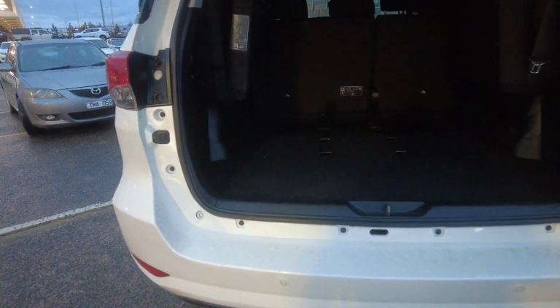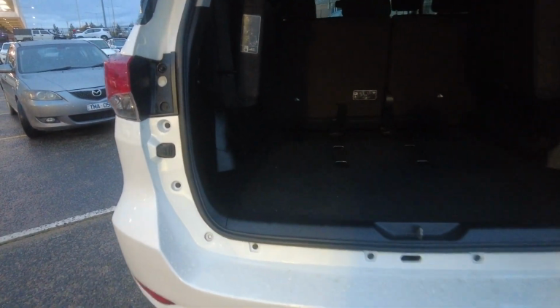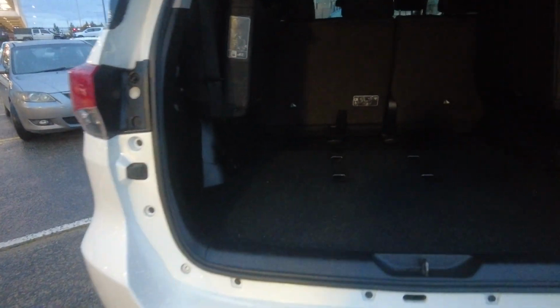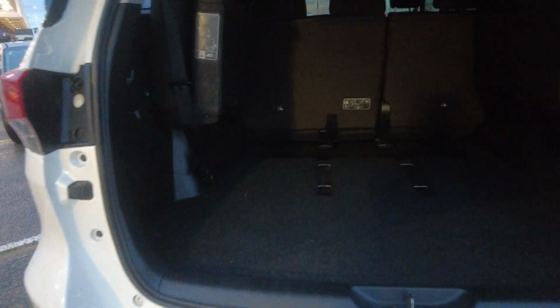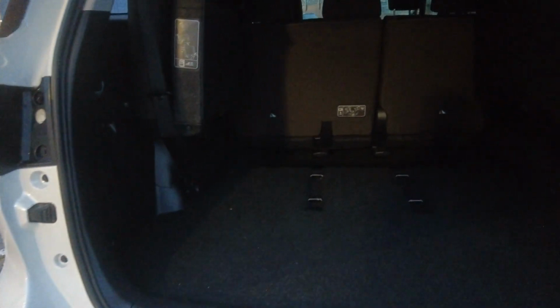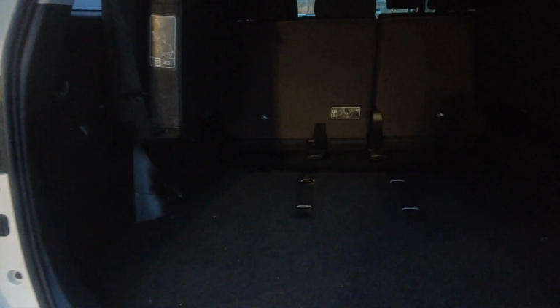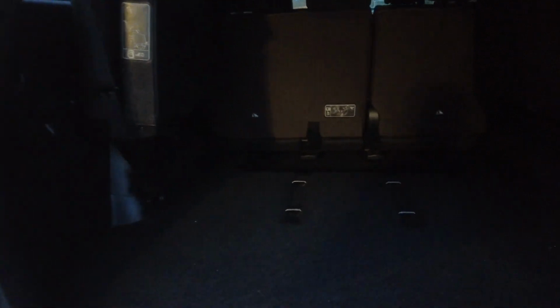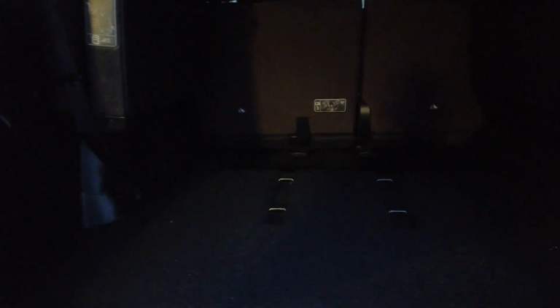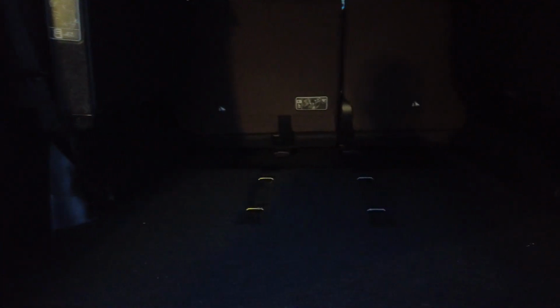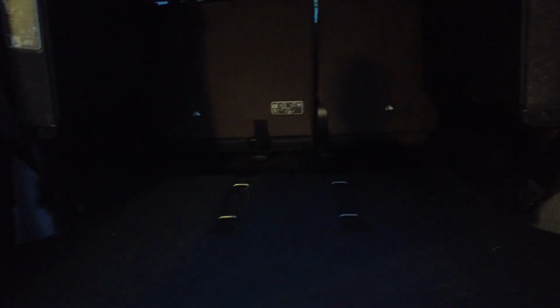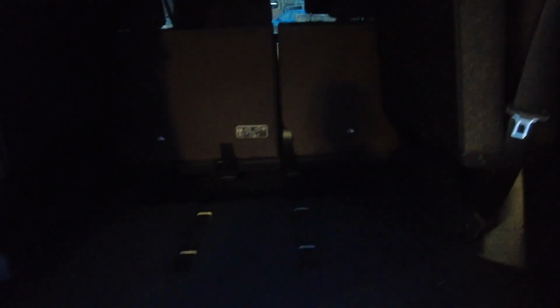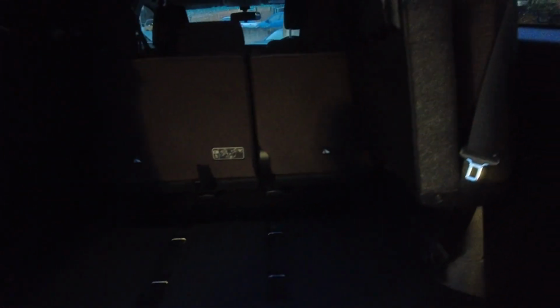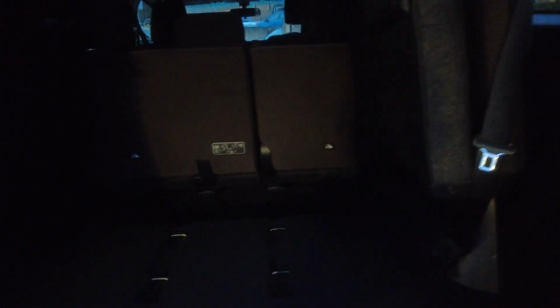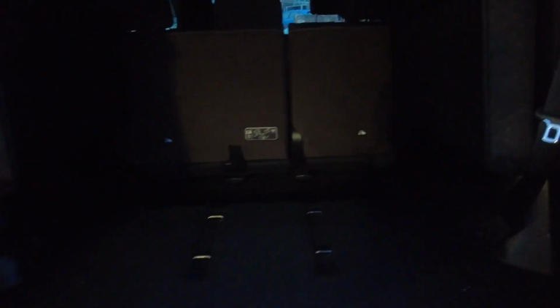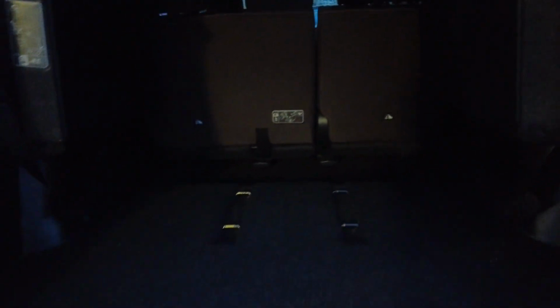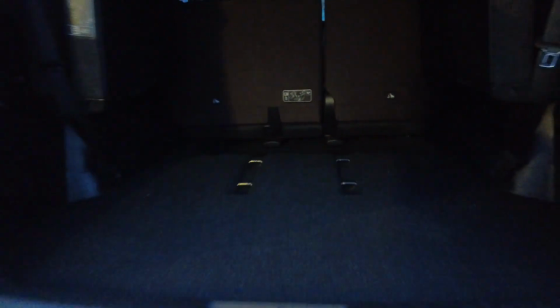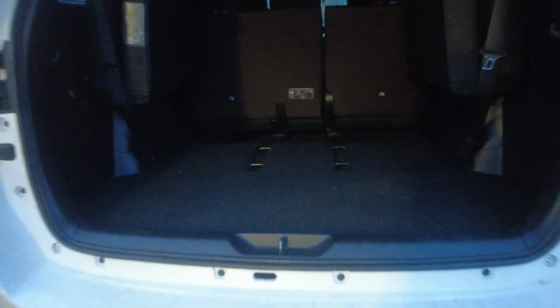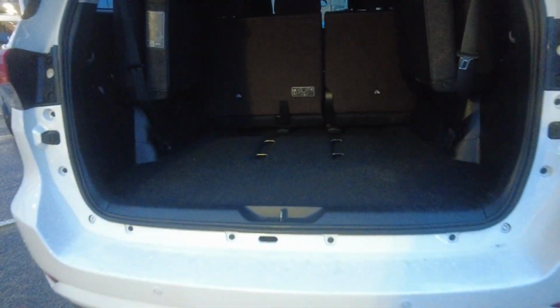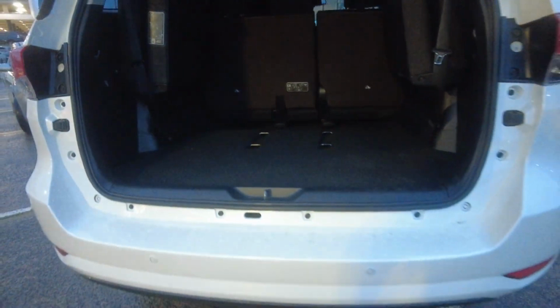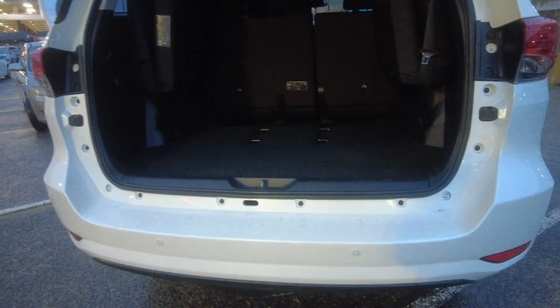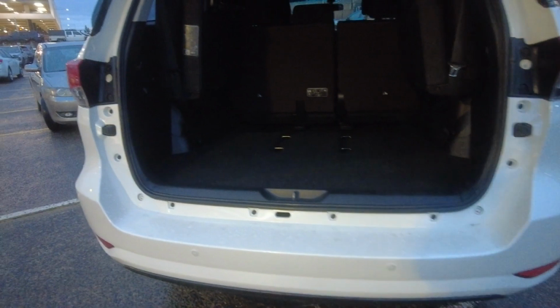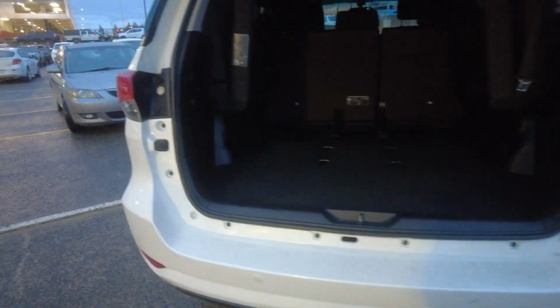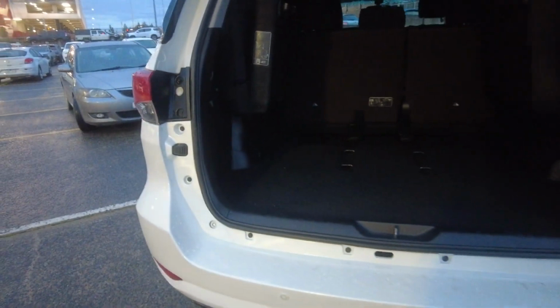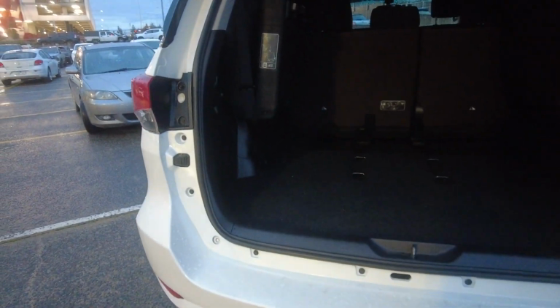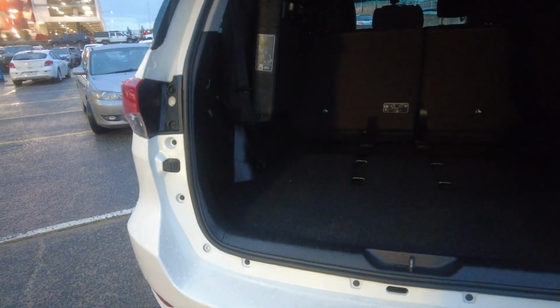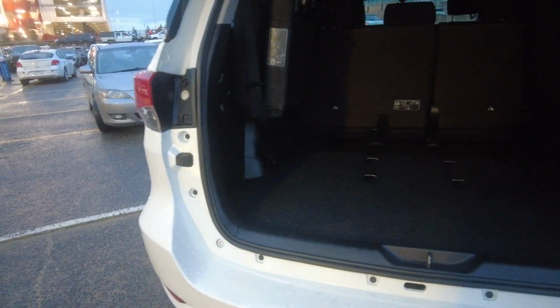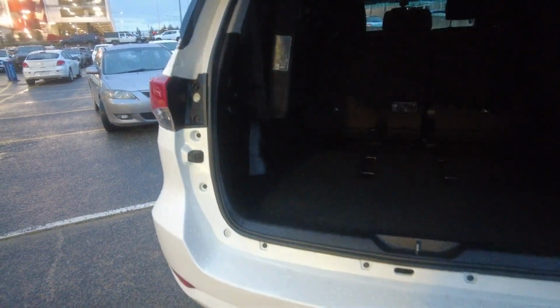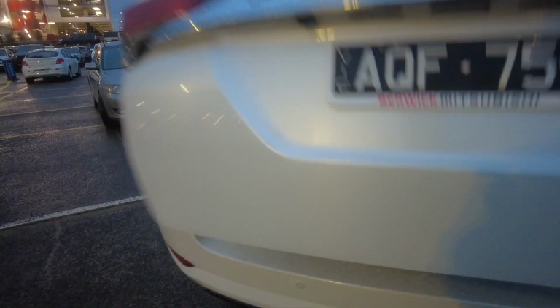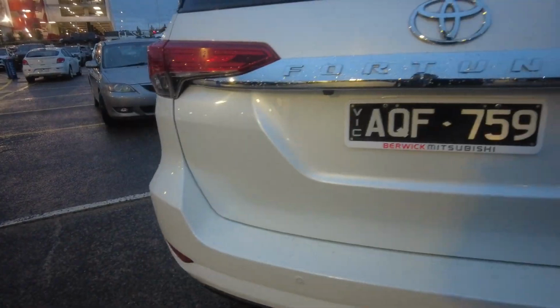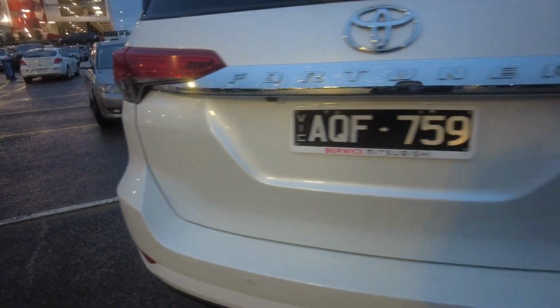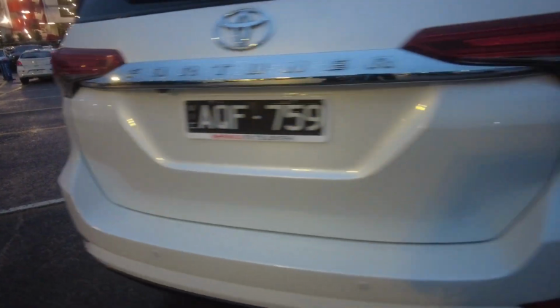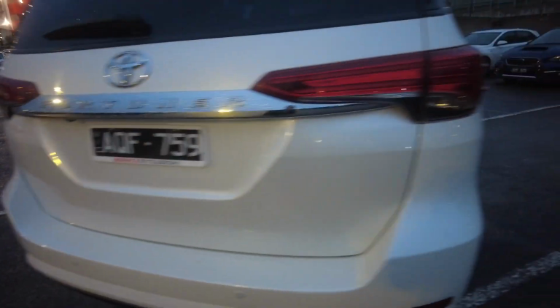It comes with a huge cargo area, reverse parking sensors, and a reverse camera.